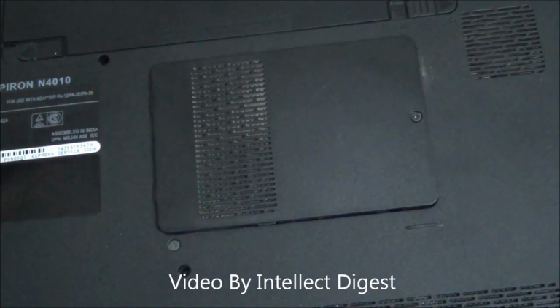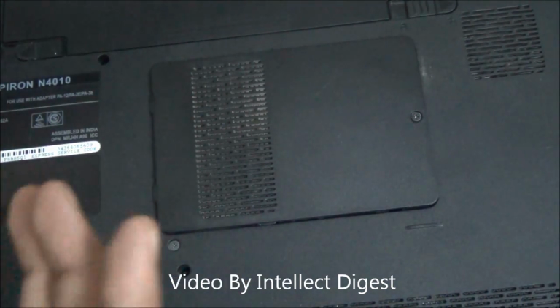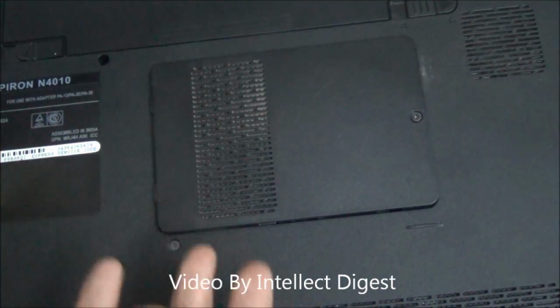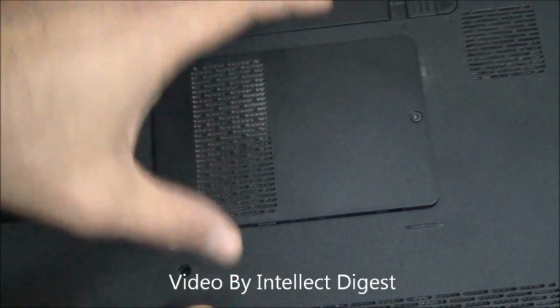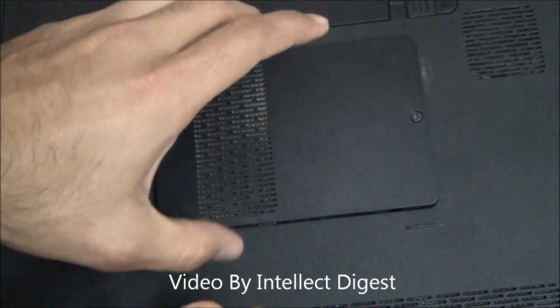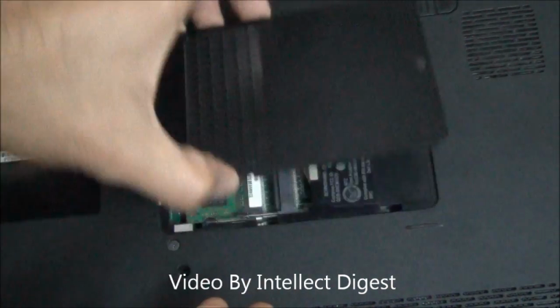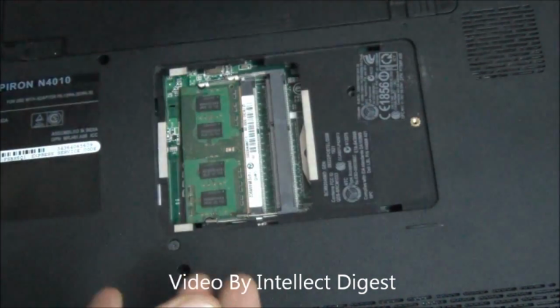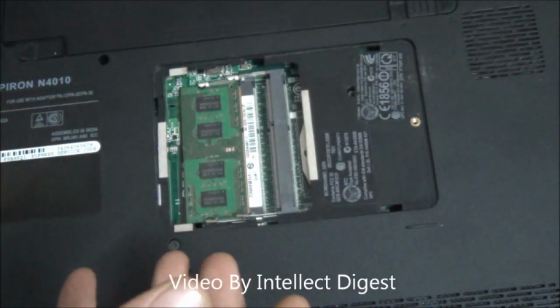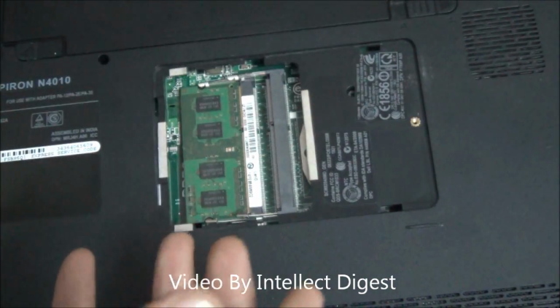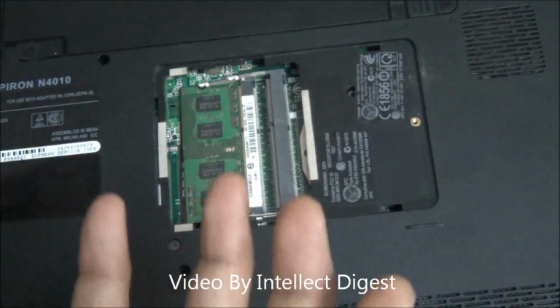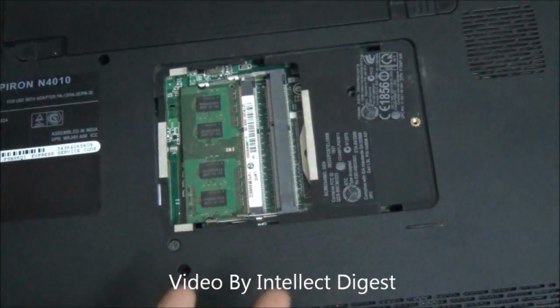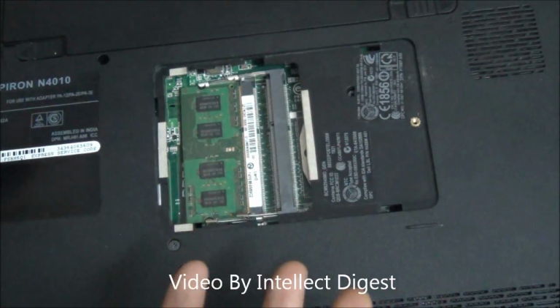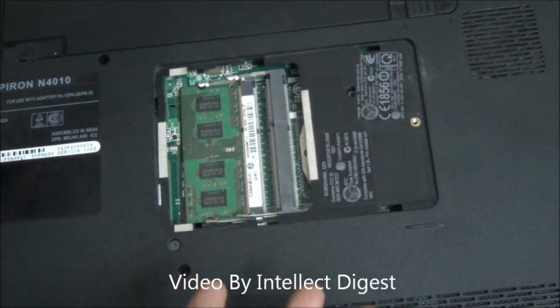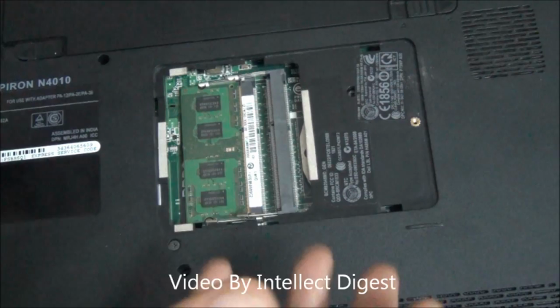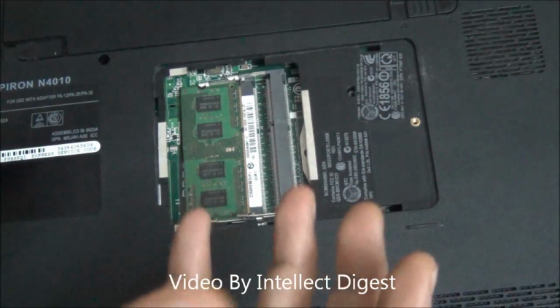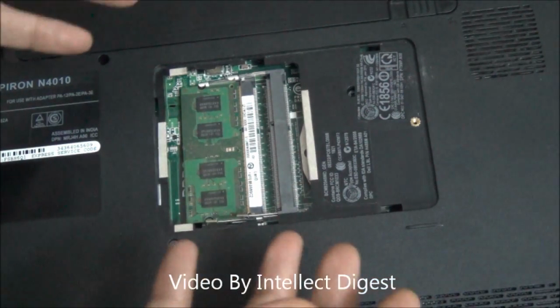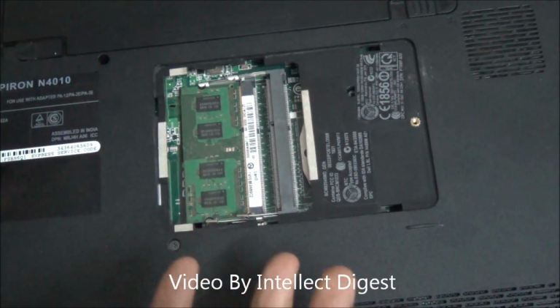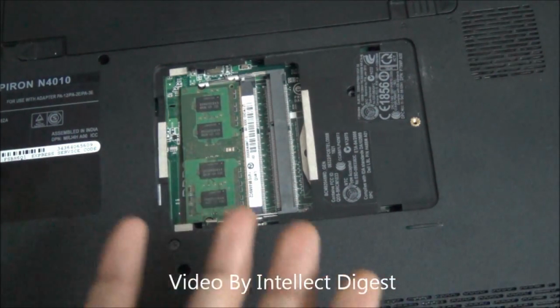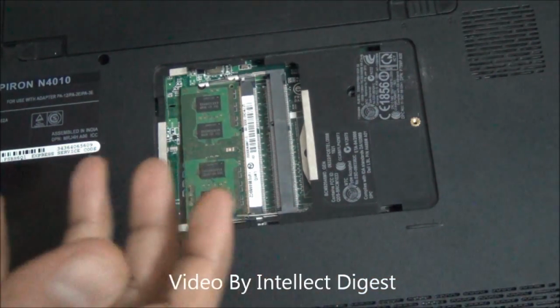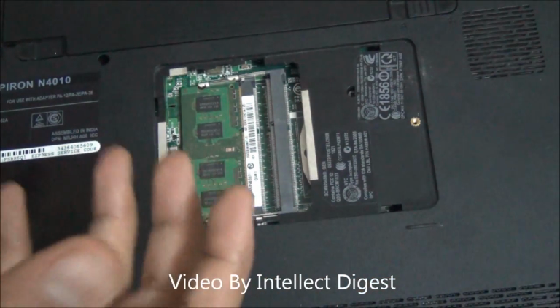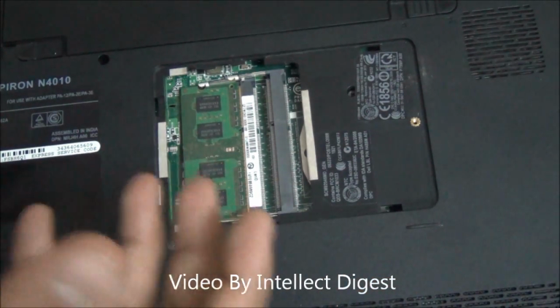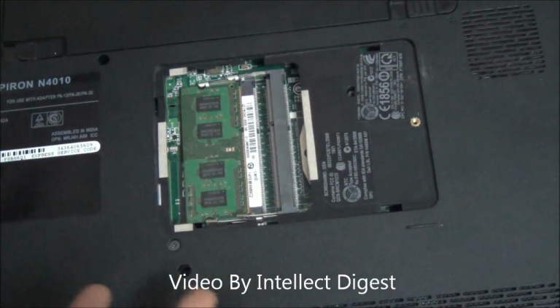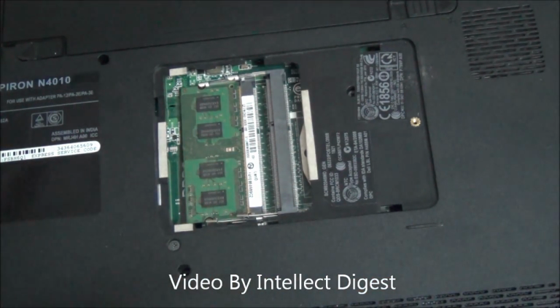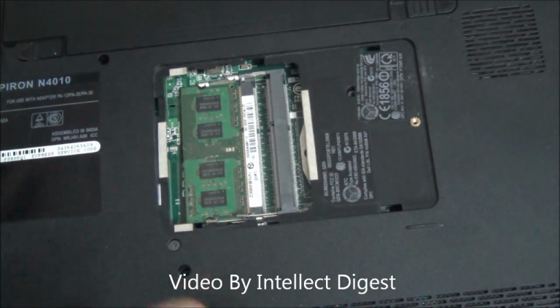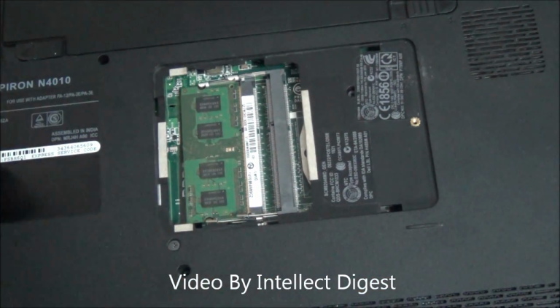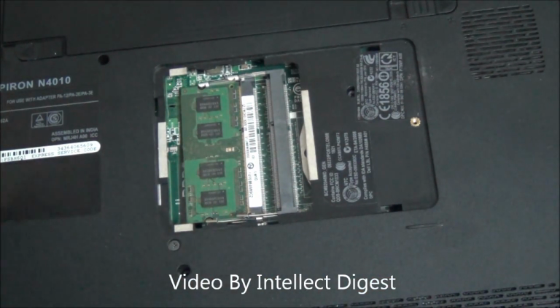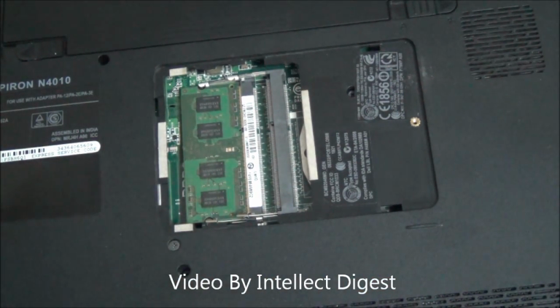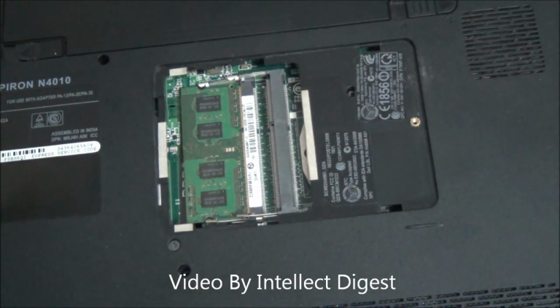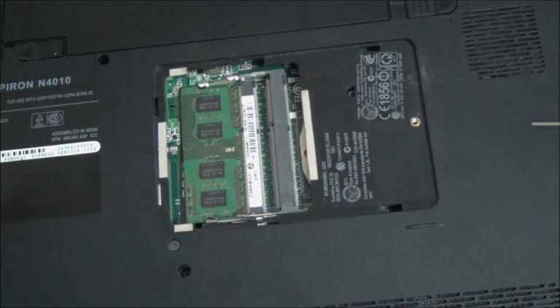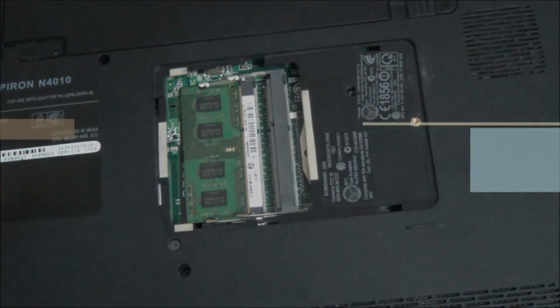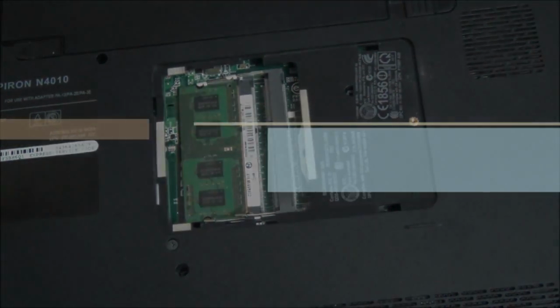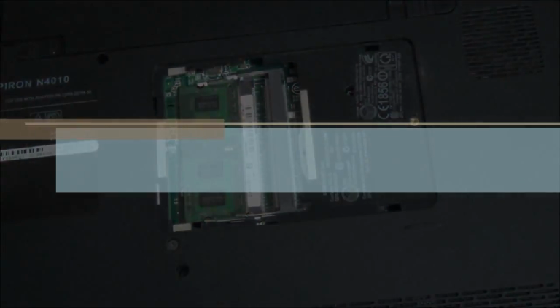This is all we have for you on a quick demonstration on how you can upgrade or change the RAM in your Dell Inspiron laptop. This is Rohit Kurana signing off. Thanks for watching.